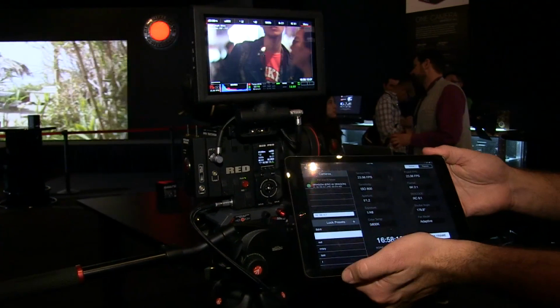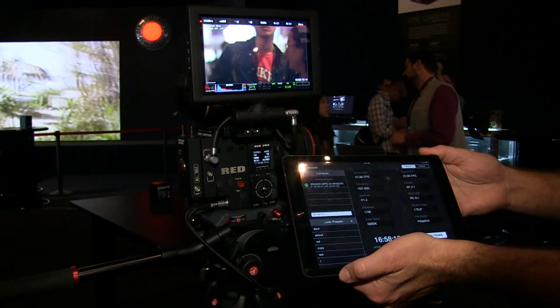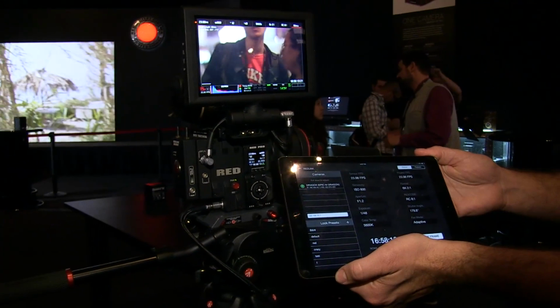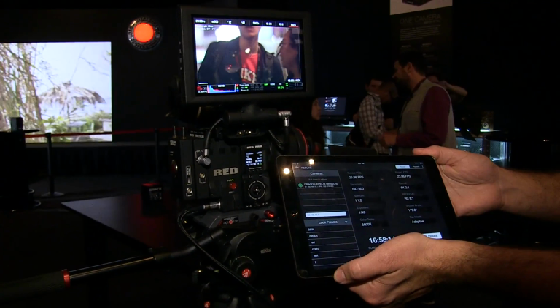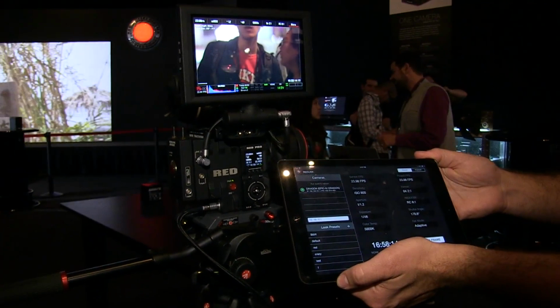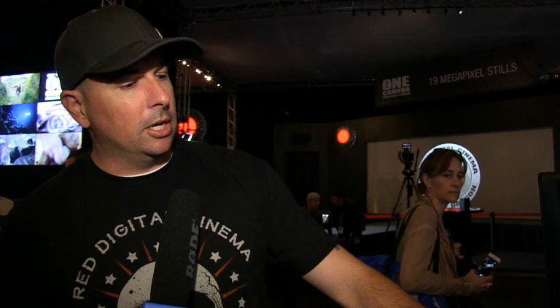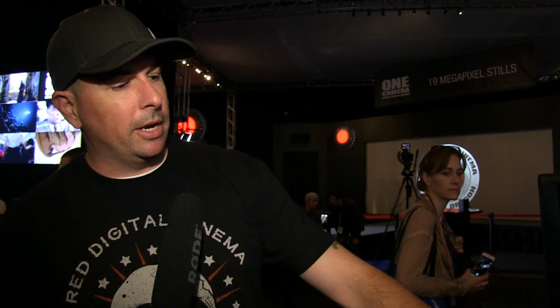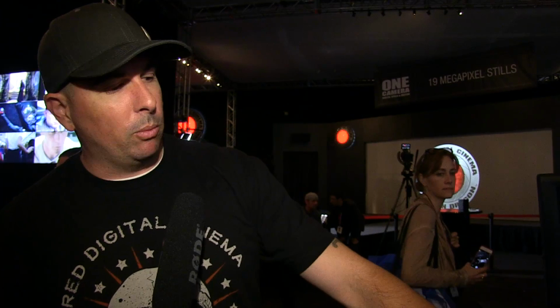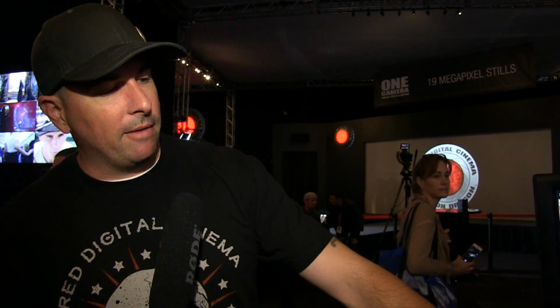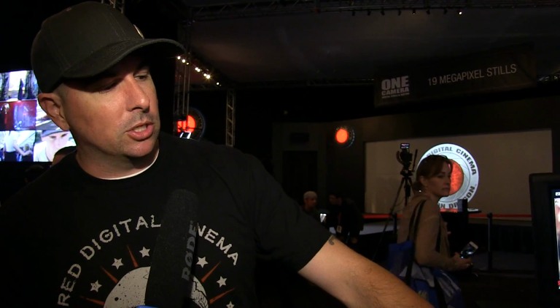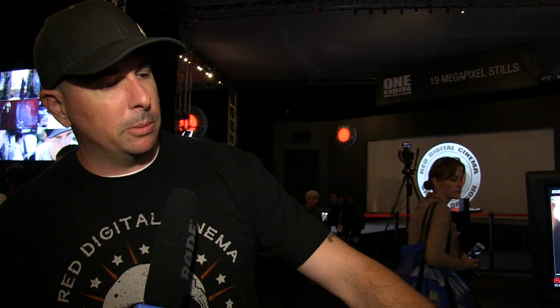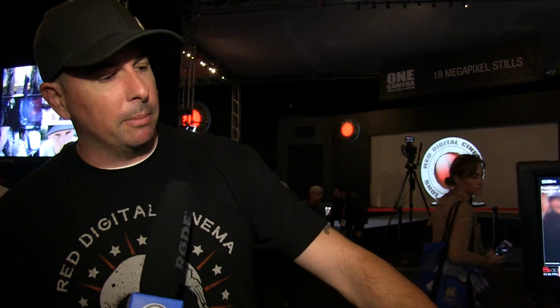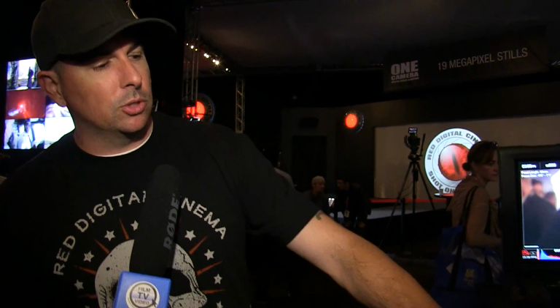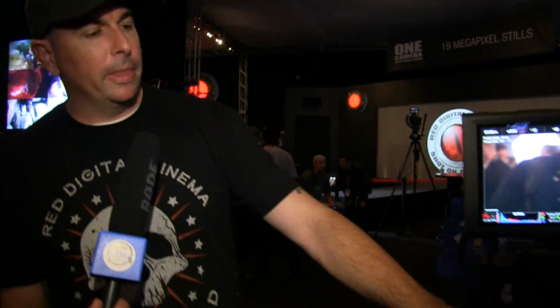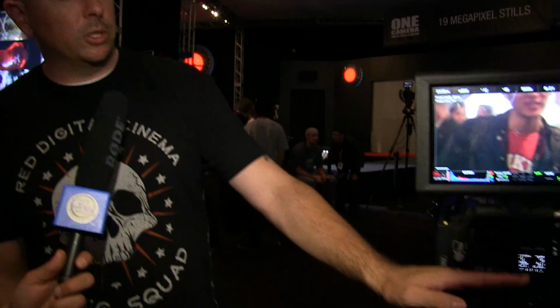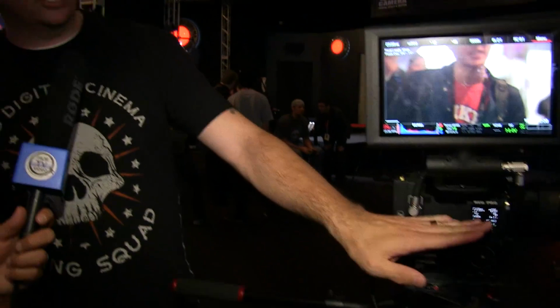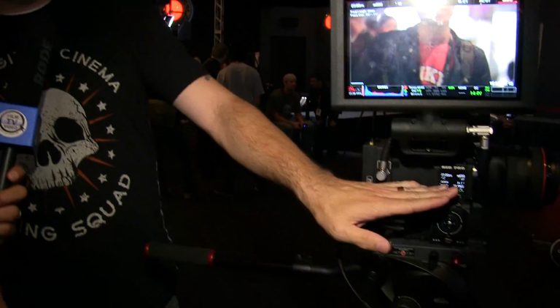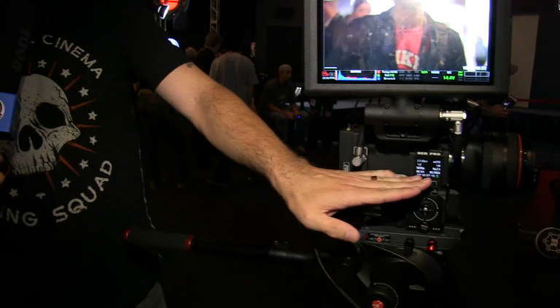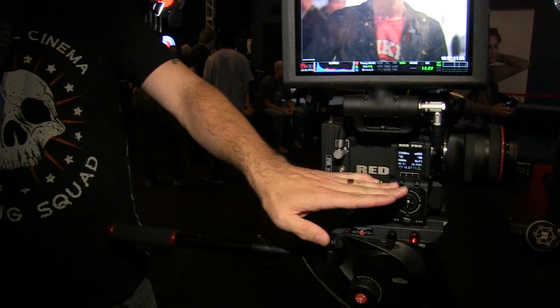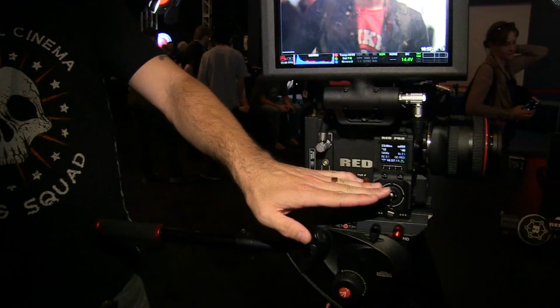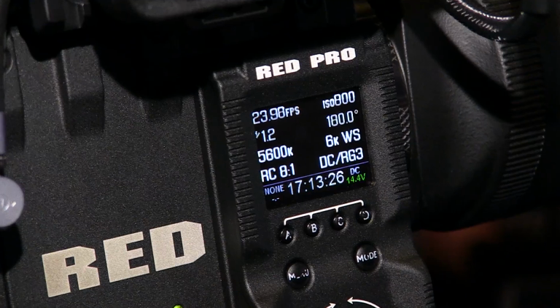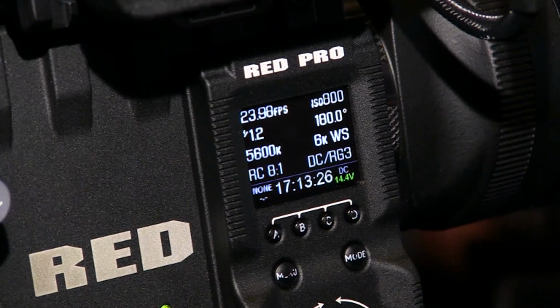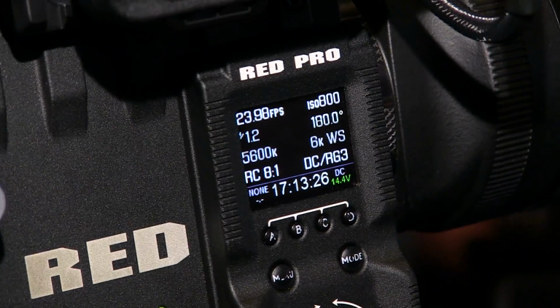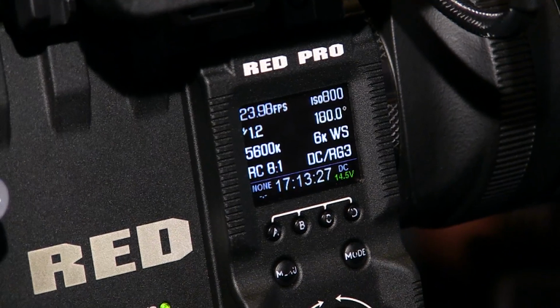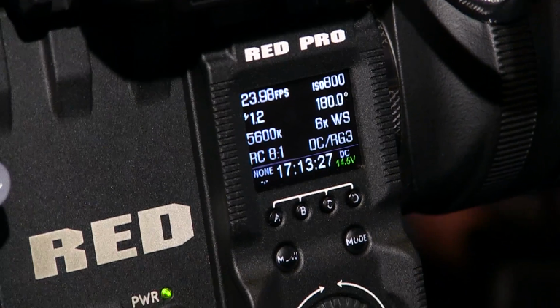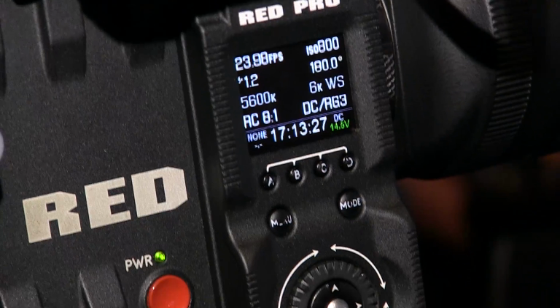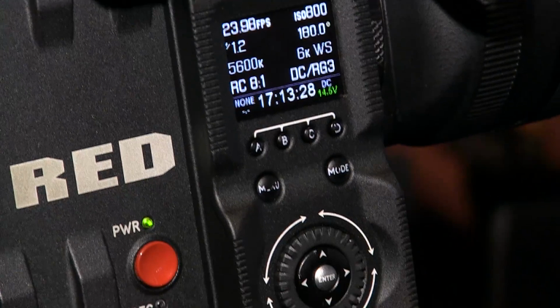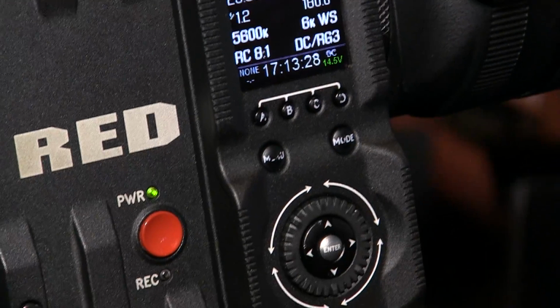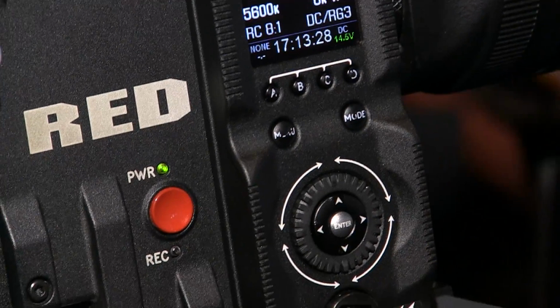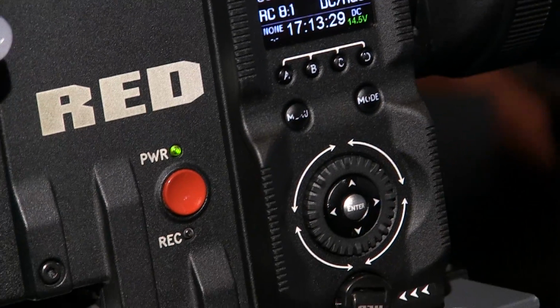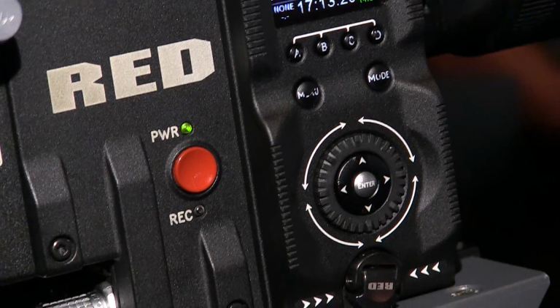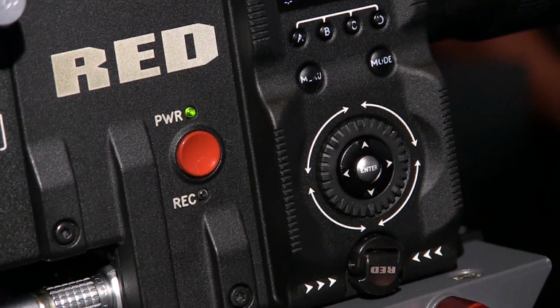You can control a whole bunch of different settings. In addition, right here we have our Switch Plate module, which clicks right into the side of the camera, so right over here you're able to control the camera where previously you didn't really have that functionality.